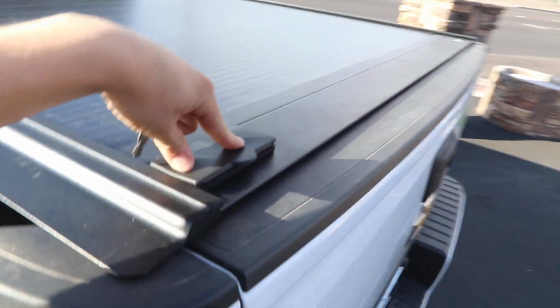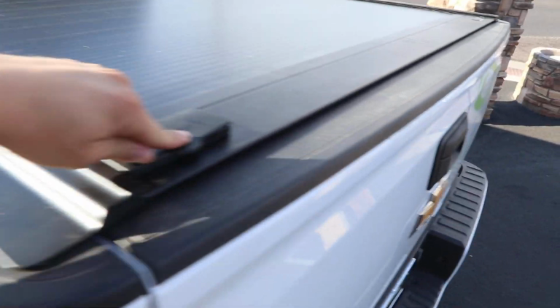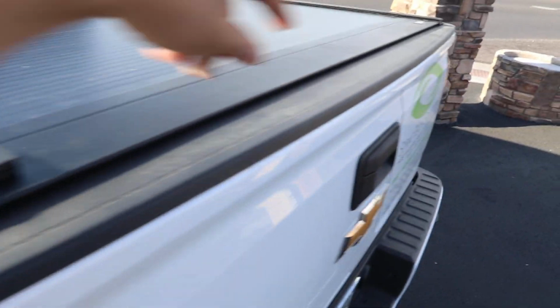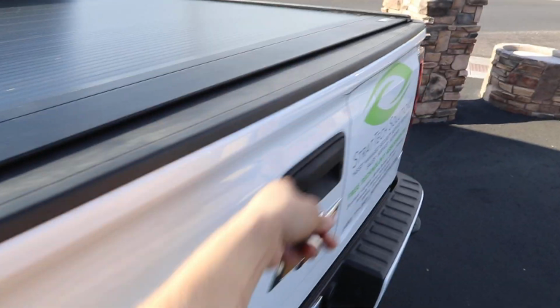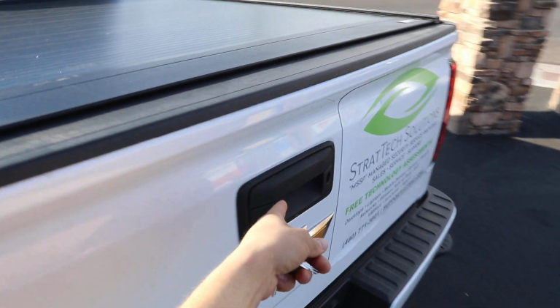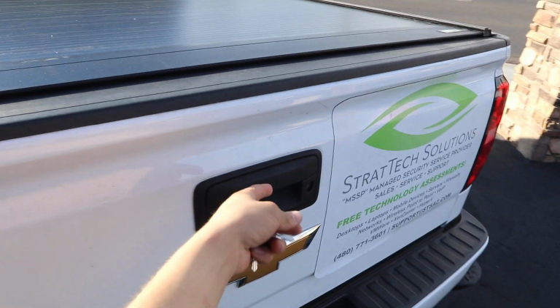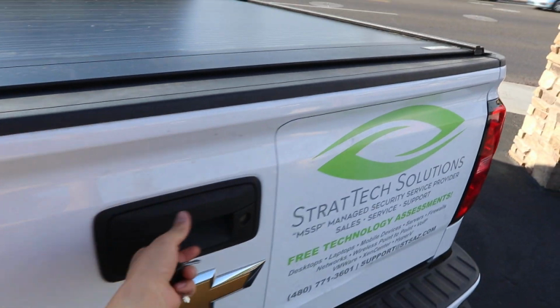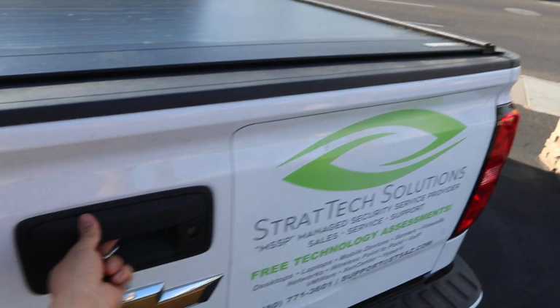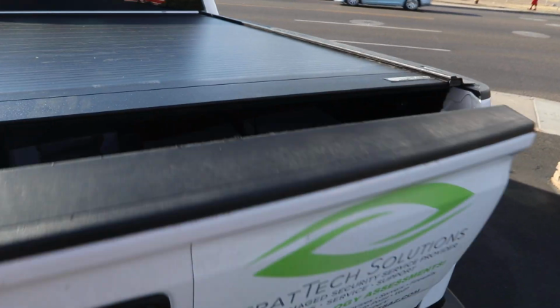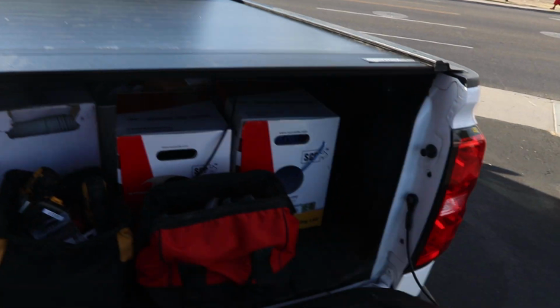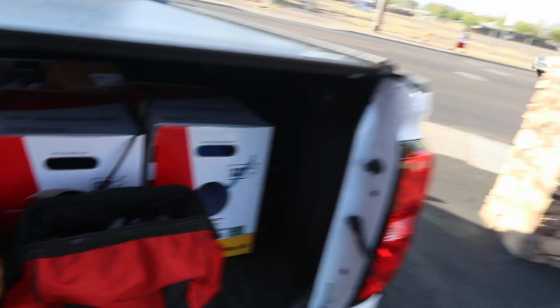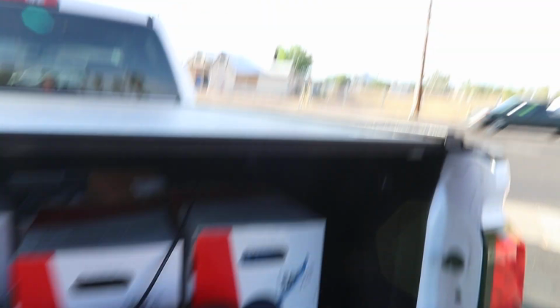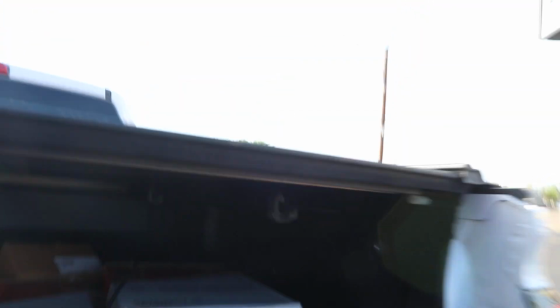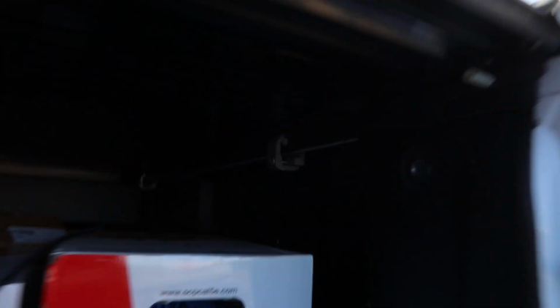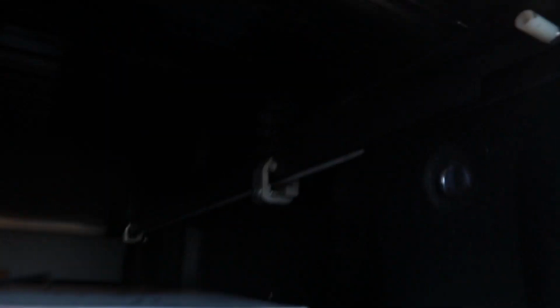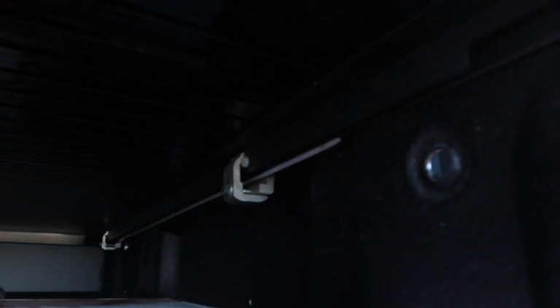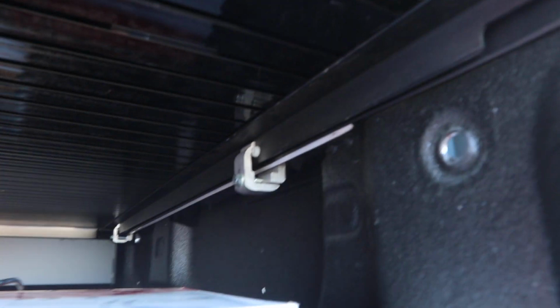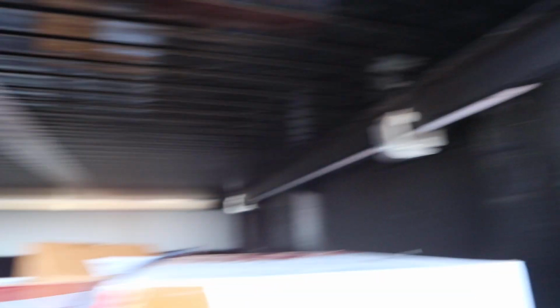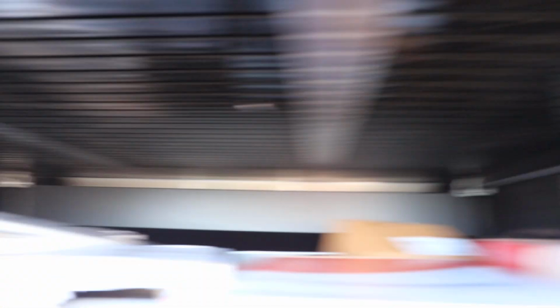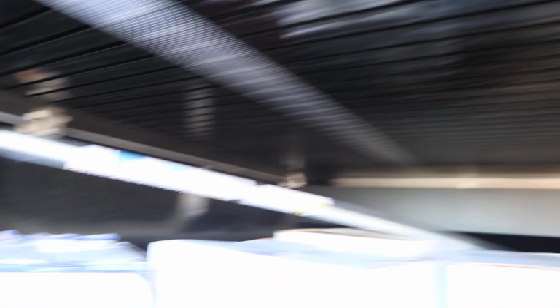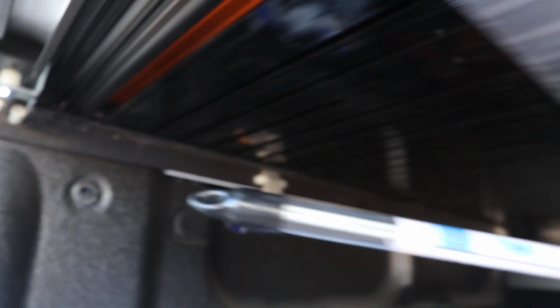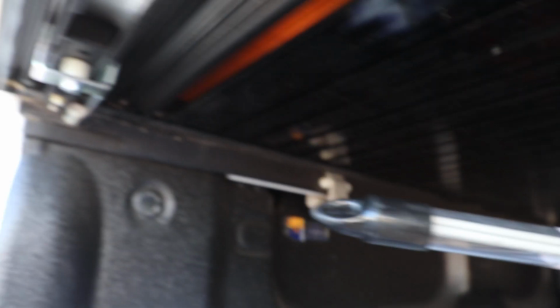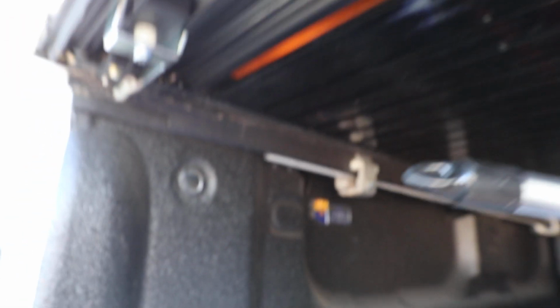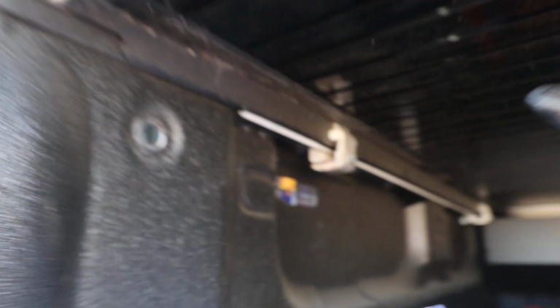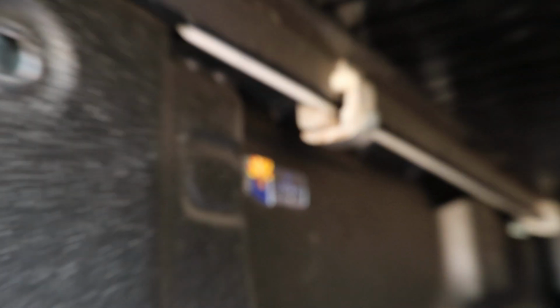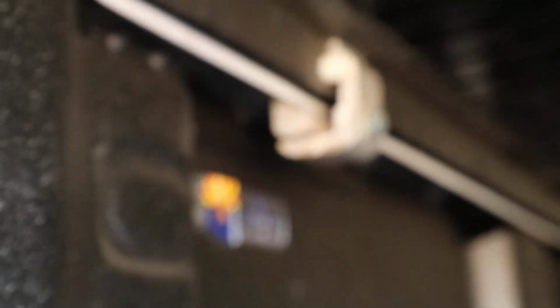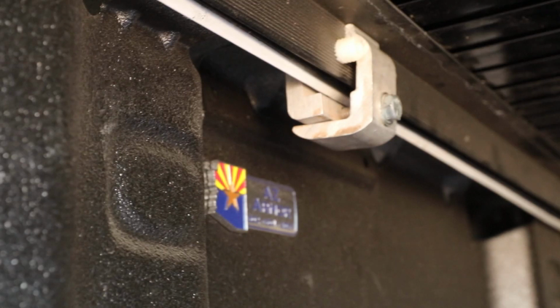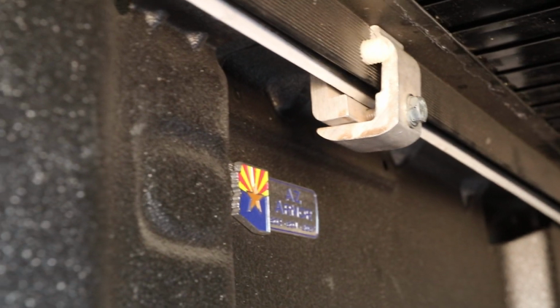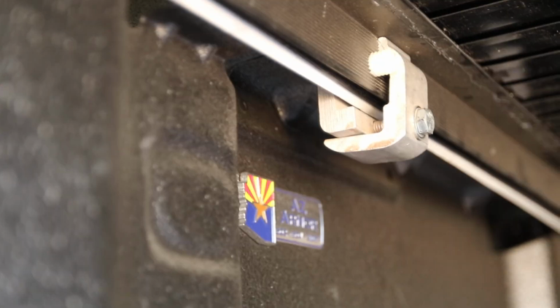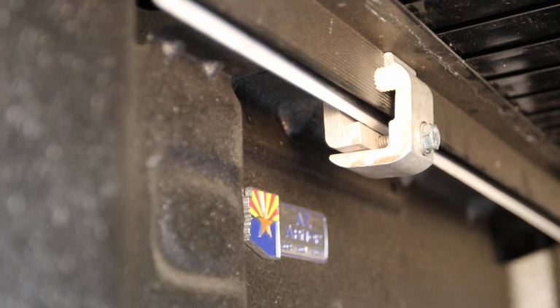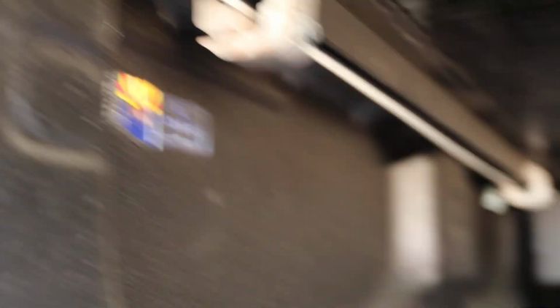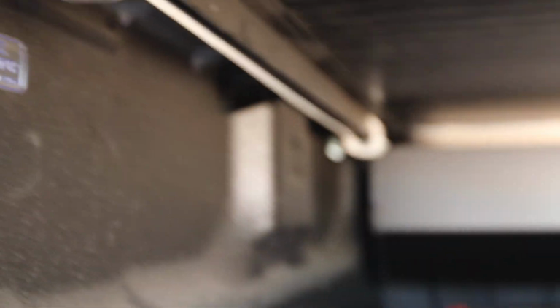When you lock your tailgate it's going to be secure, but you can still lower your tailgate, go out there, and get to your stuff. This is clamped onto your truck so there's no drilling required.